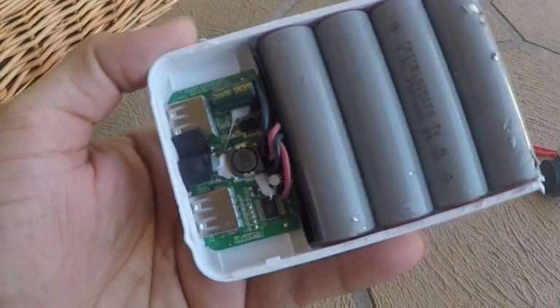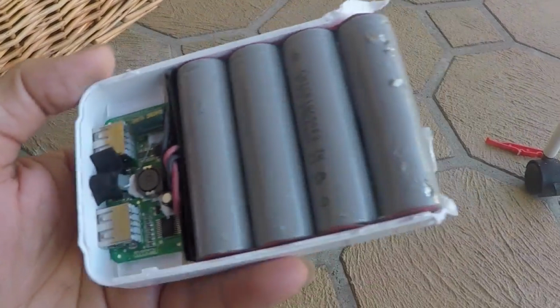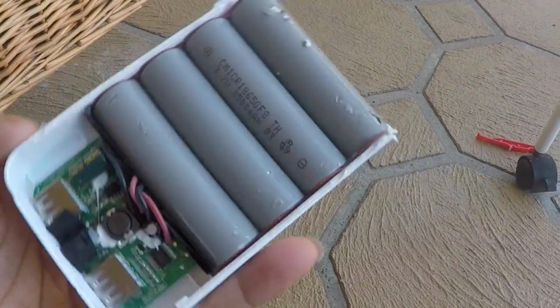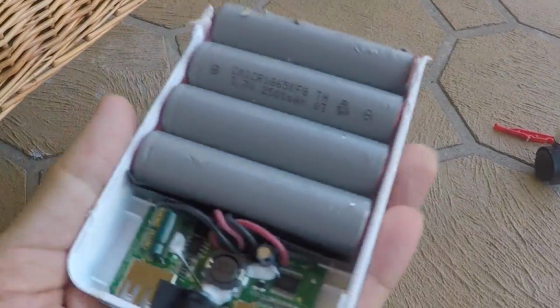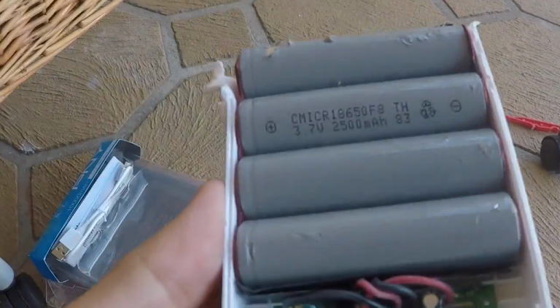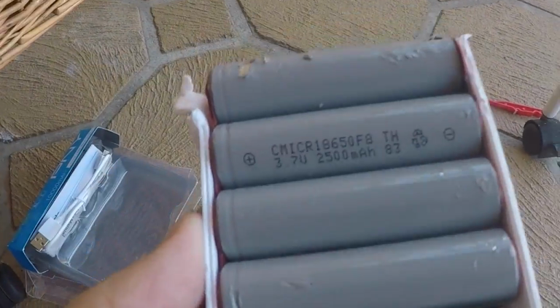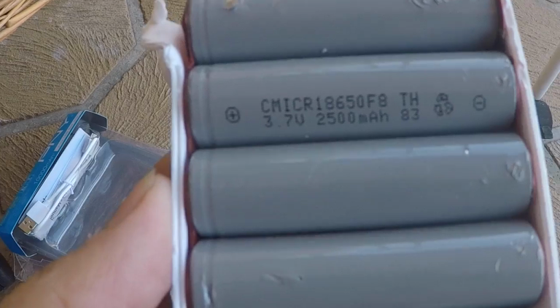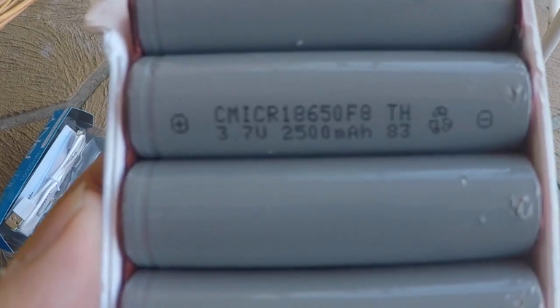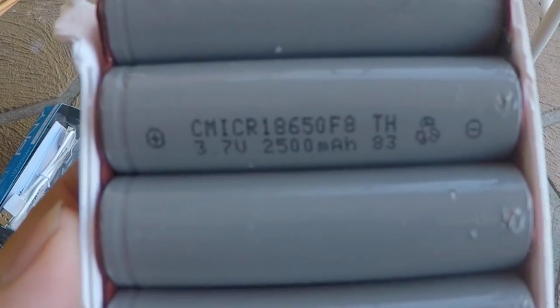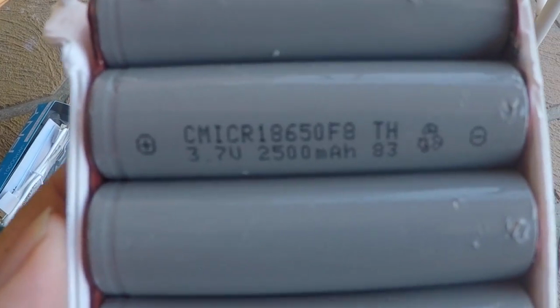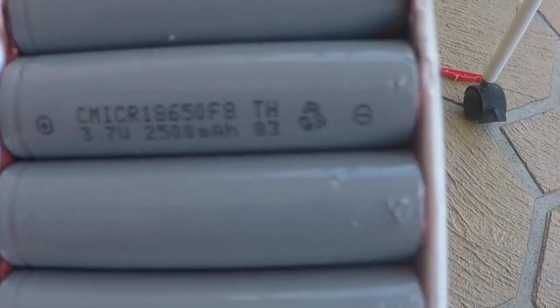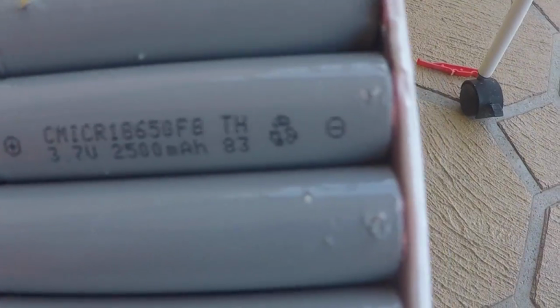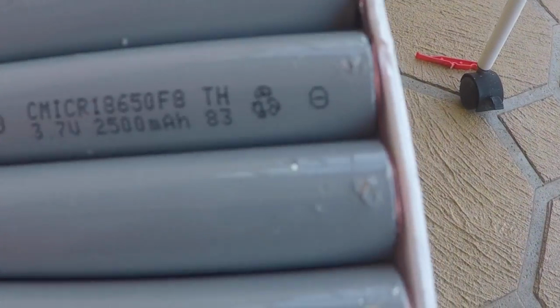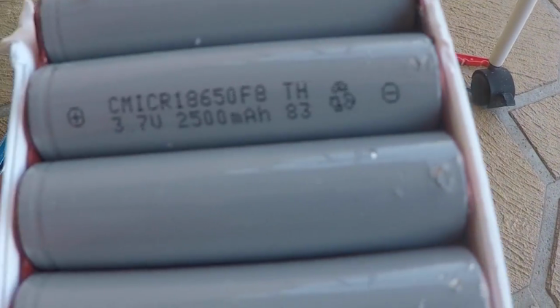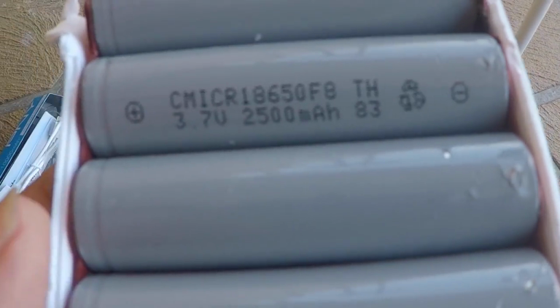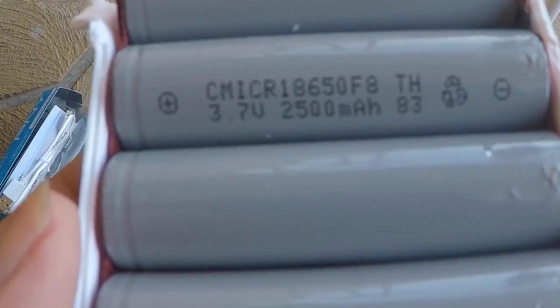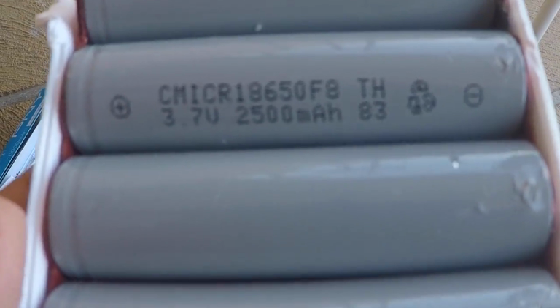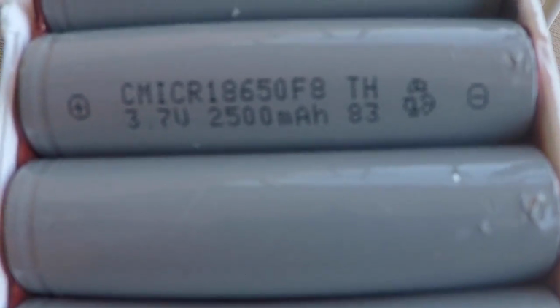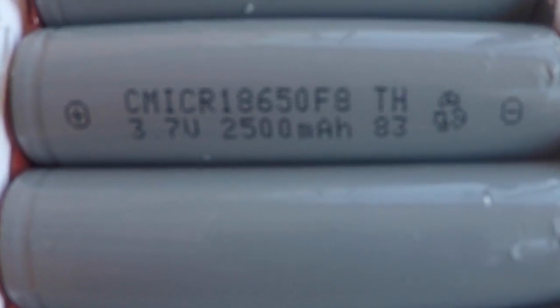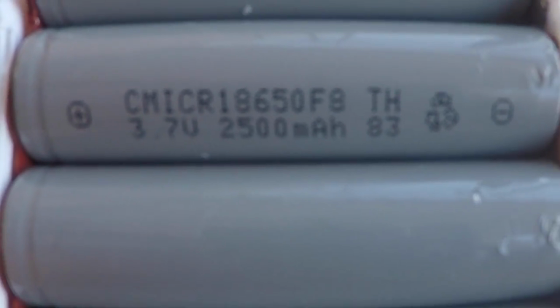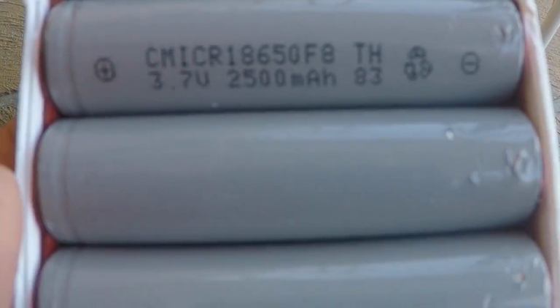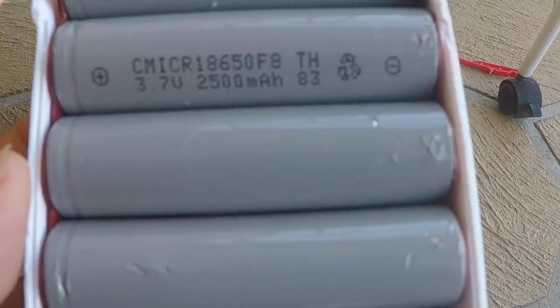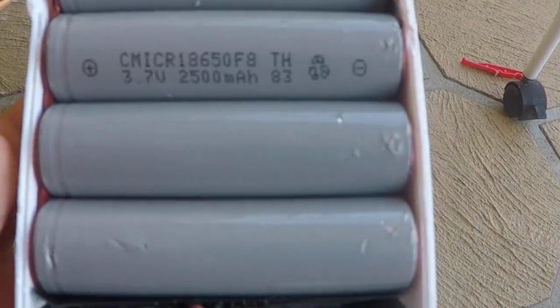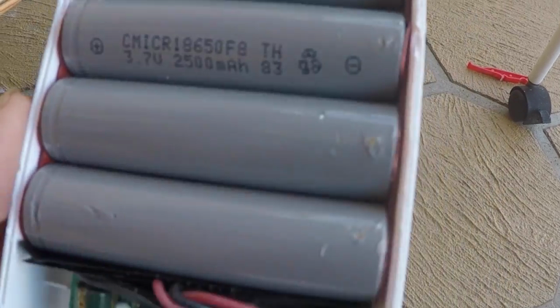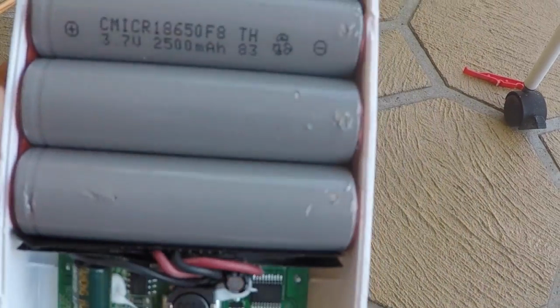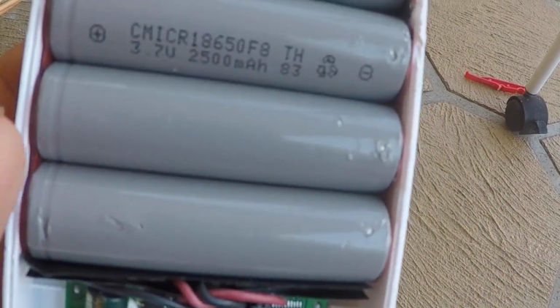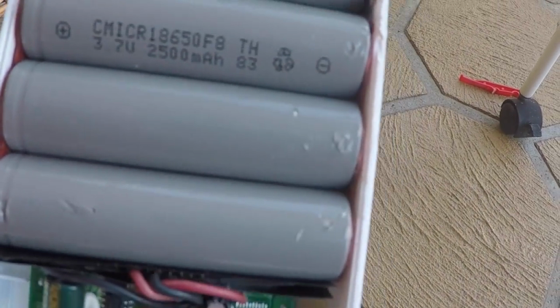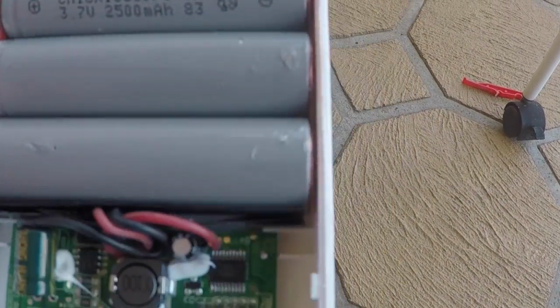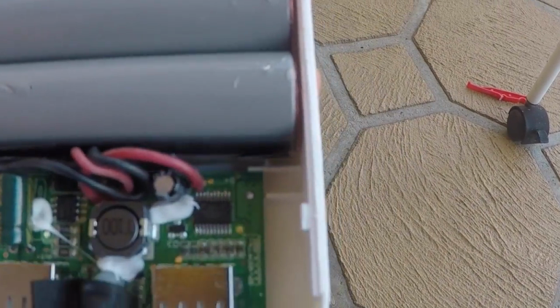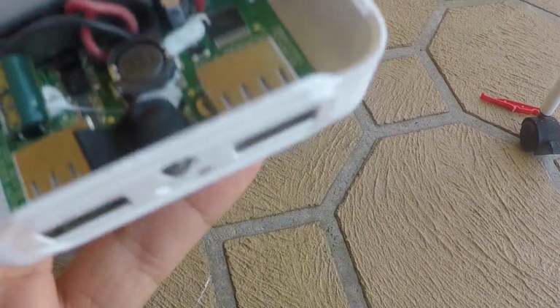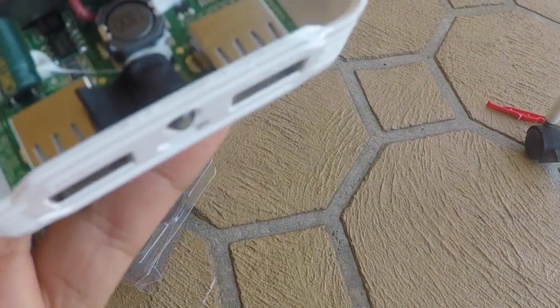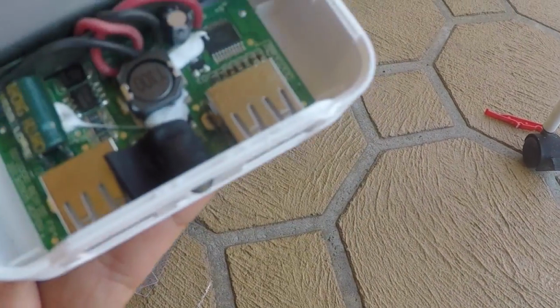Here it is. There are 4 × 18650 cells at 3.7V, 2500 mAh each, which adds up to 10,000 mAh total.